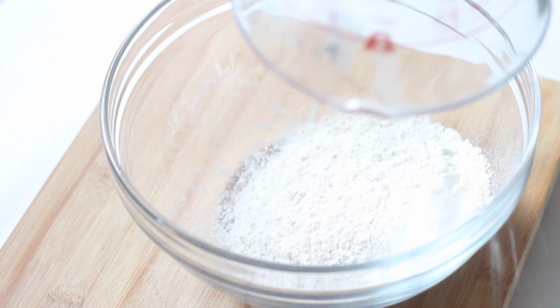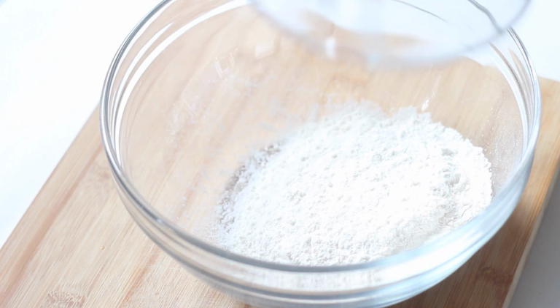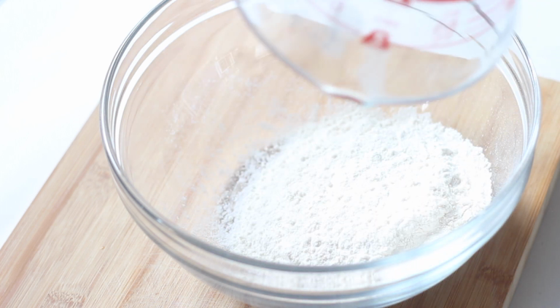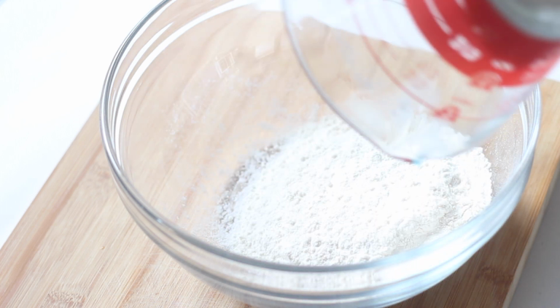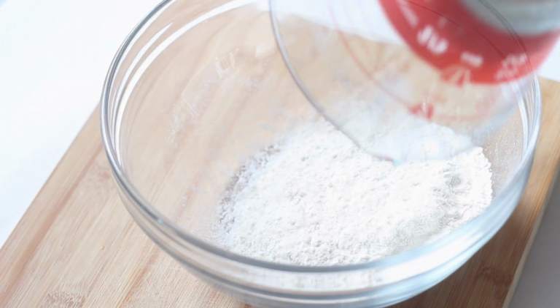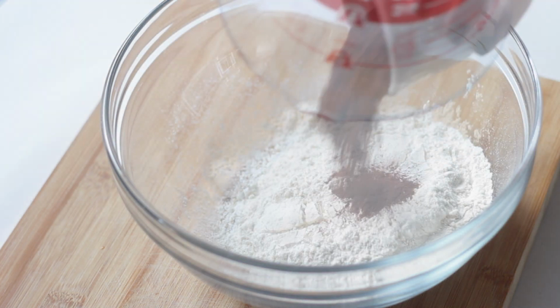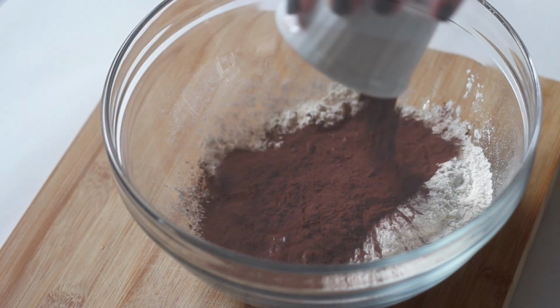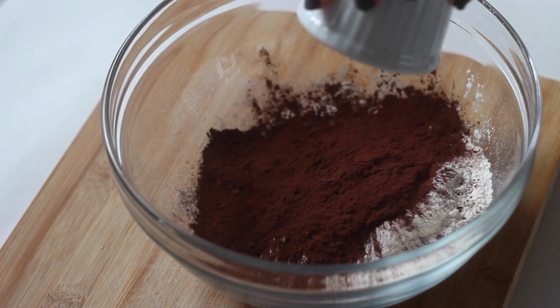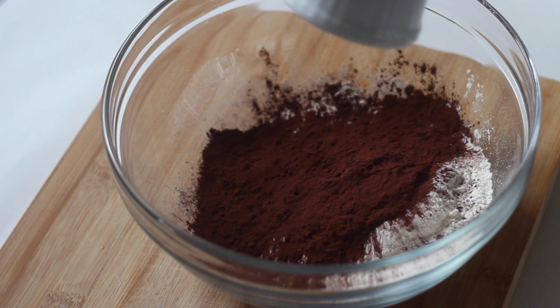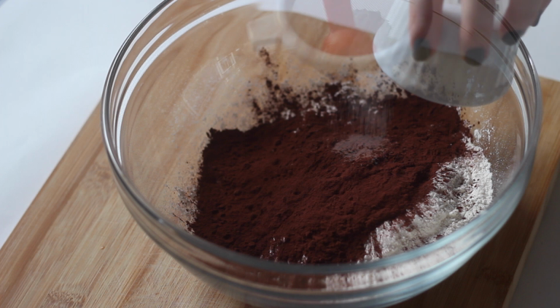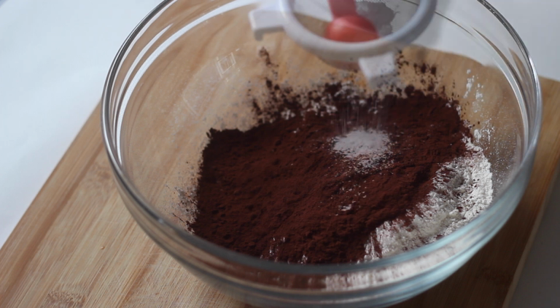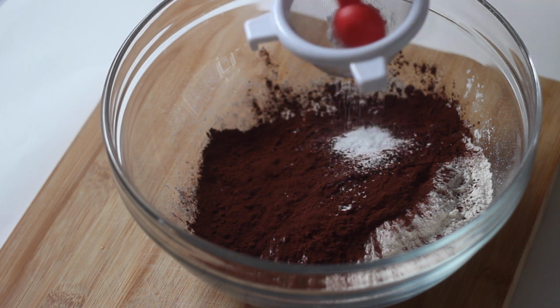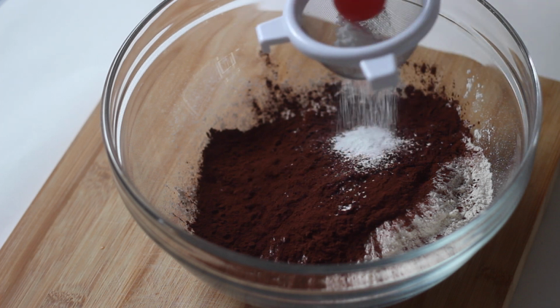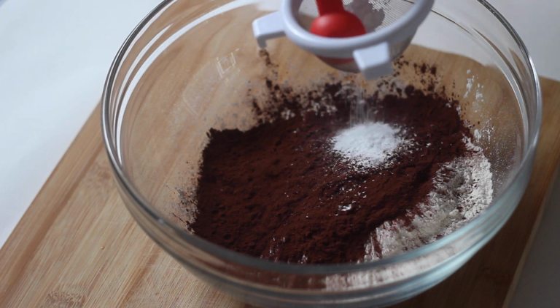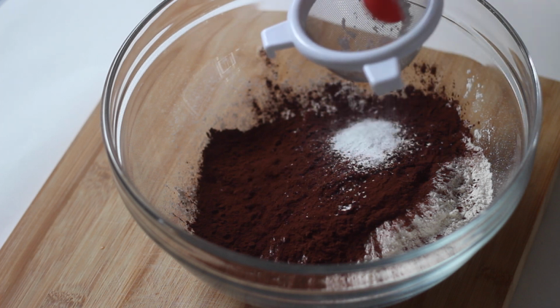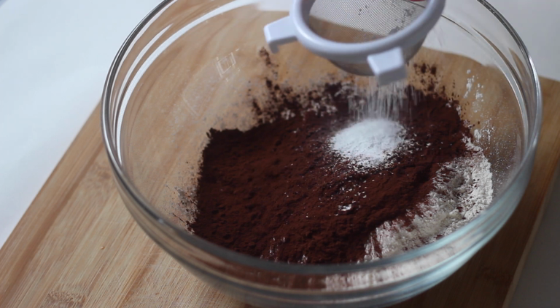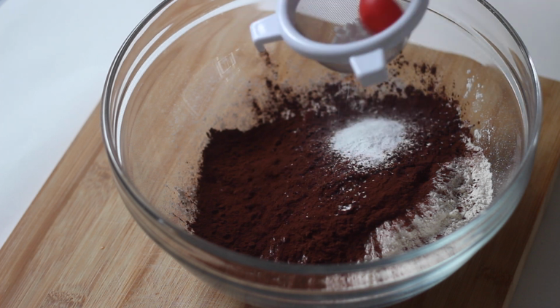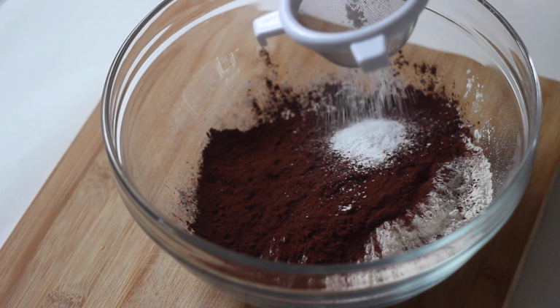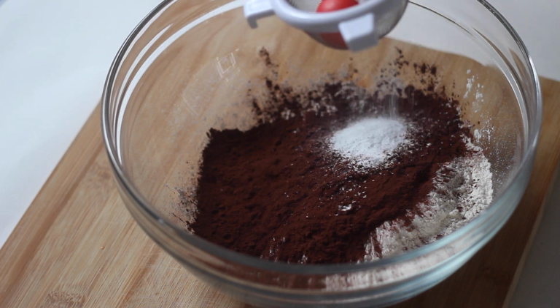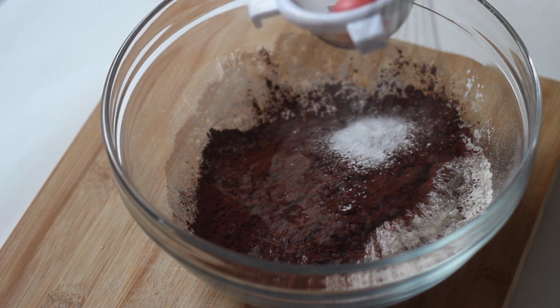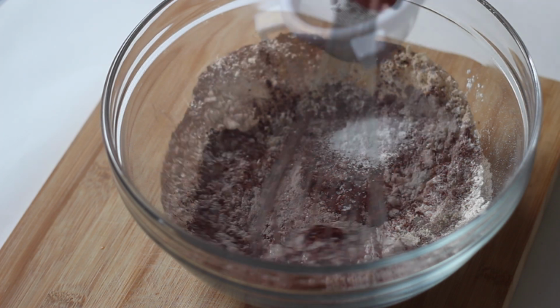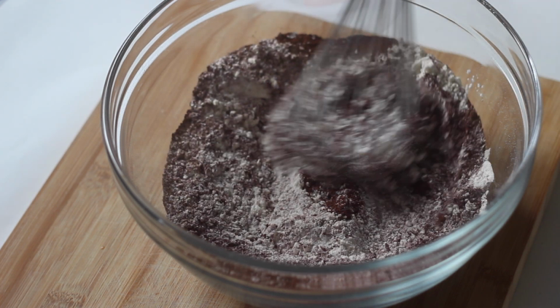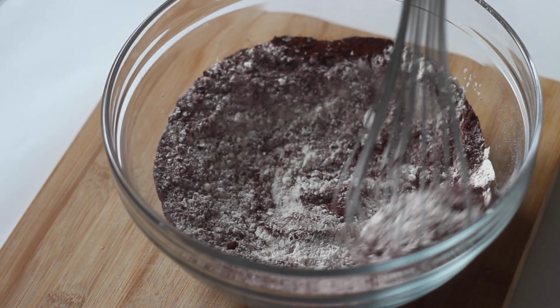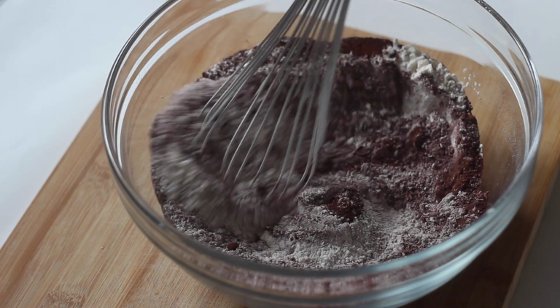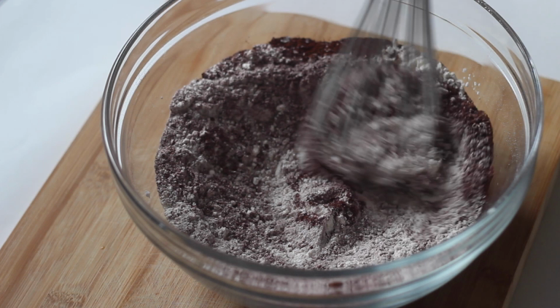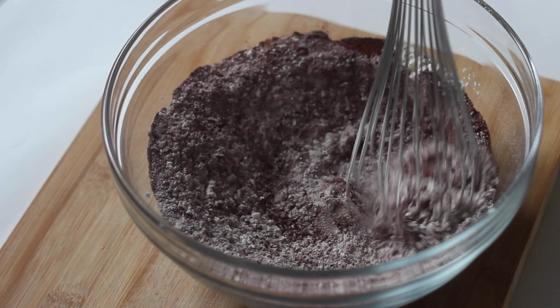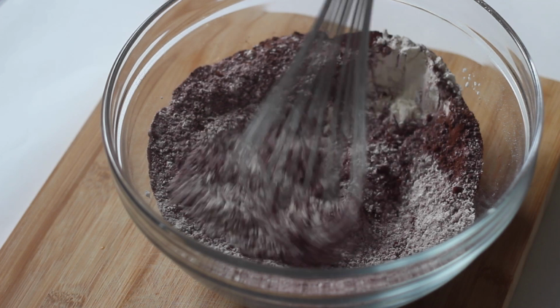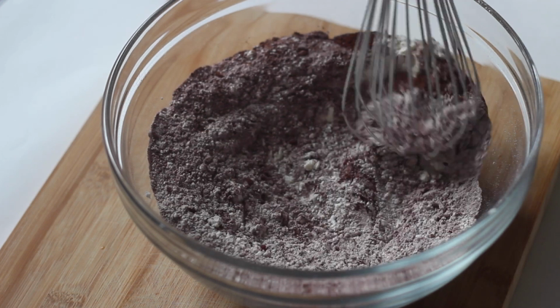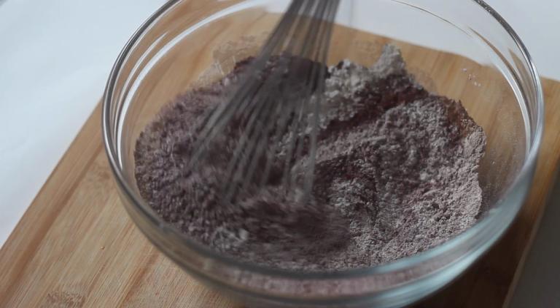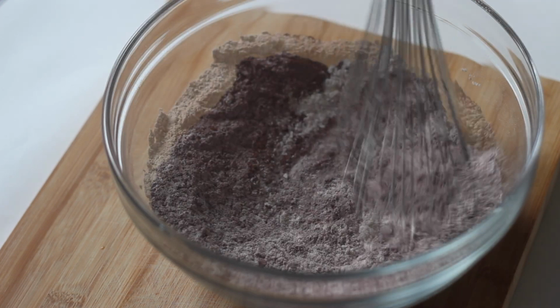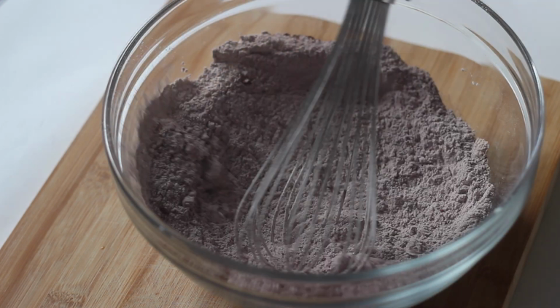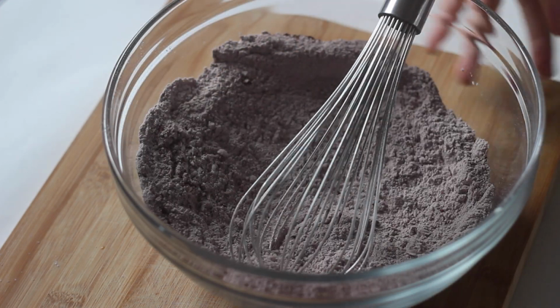In a separate clean bowl we need to combine the dry ingredients: flour, cocoa powder and baking soda. You can sift this in but using a whisk to combine it will get rid of any lumps as well.